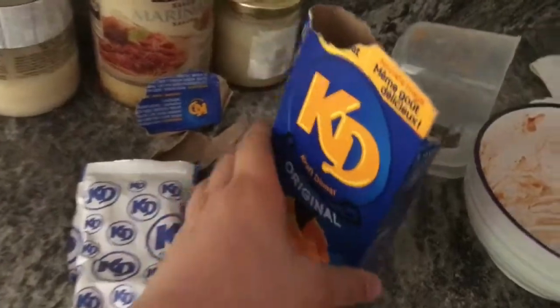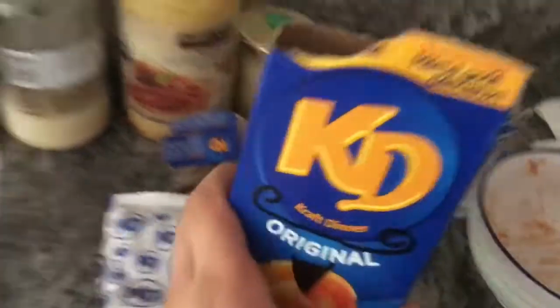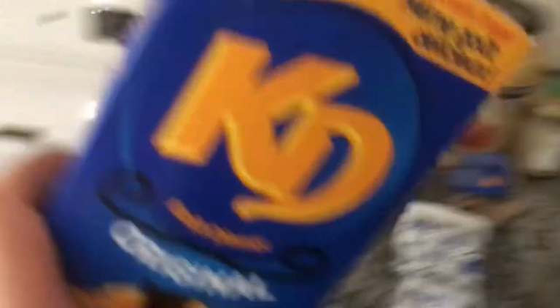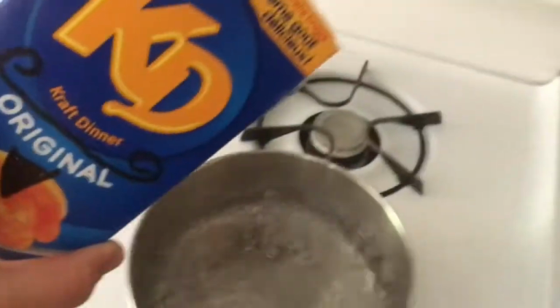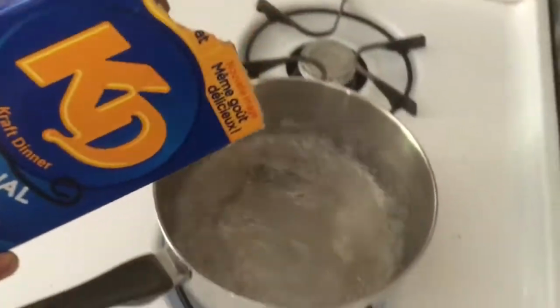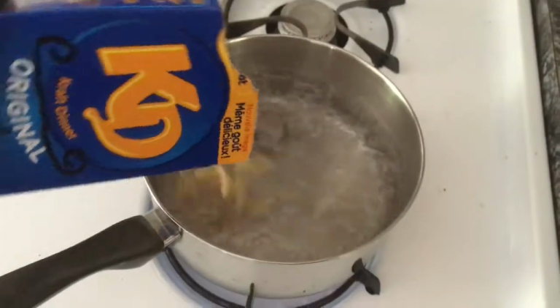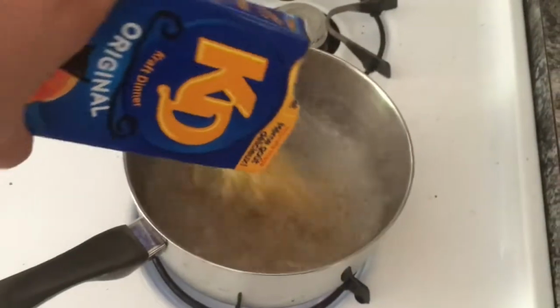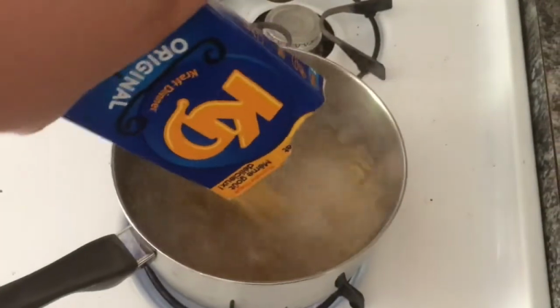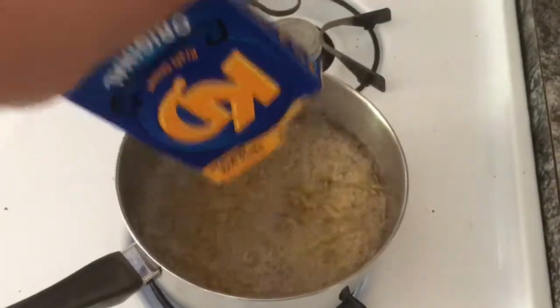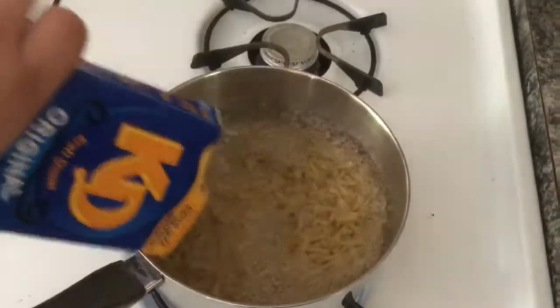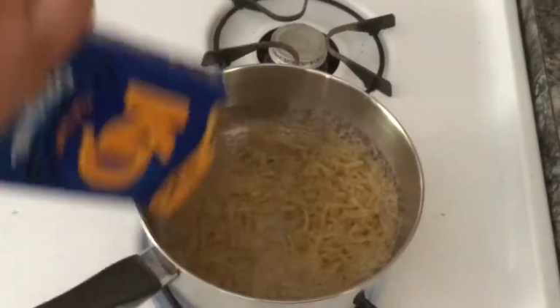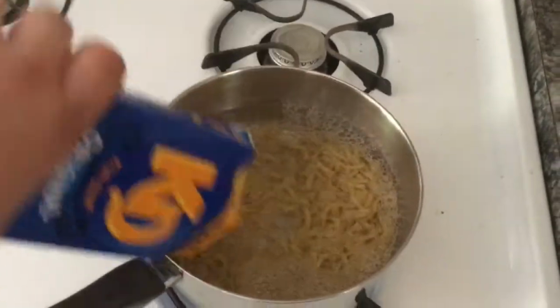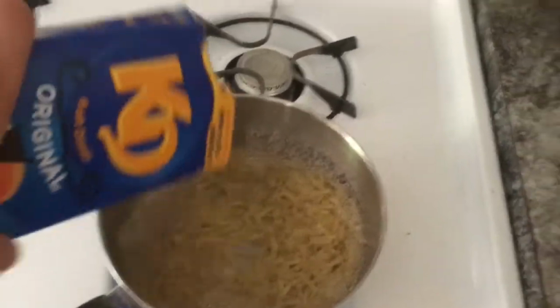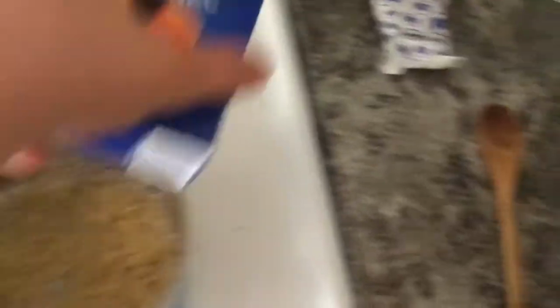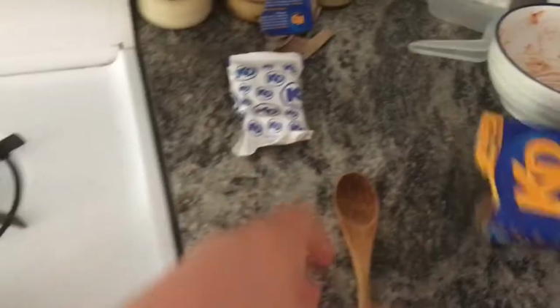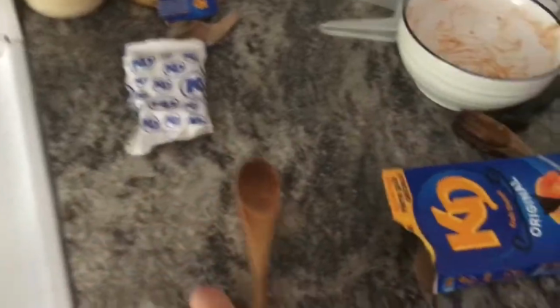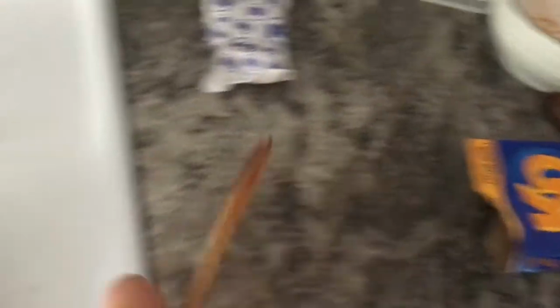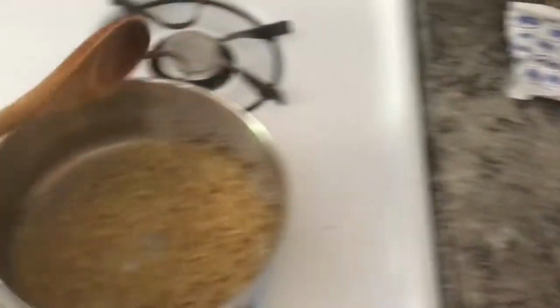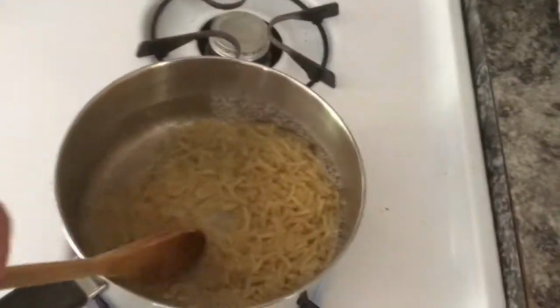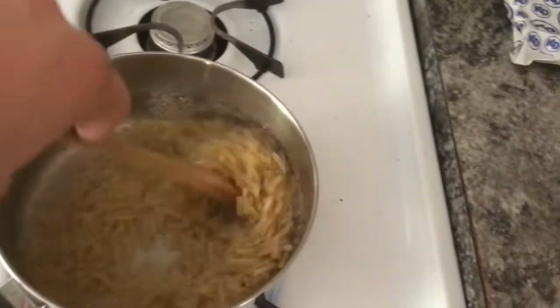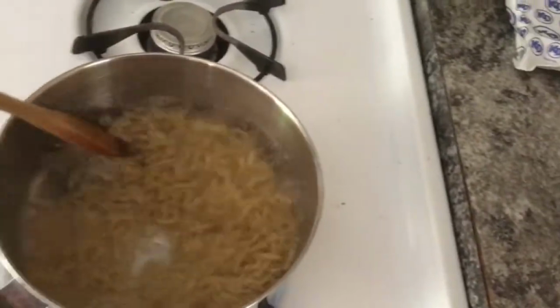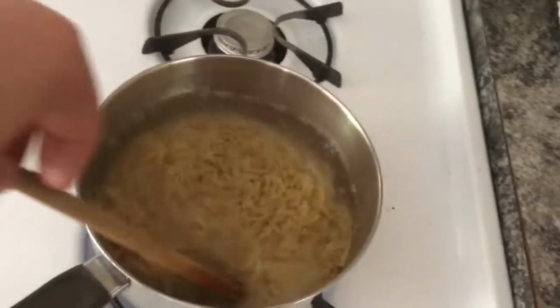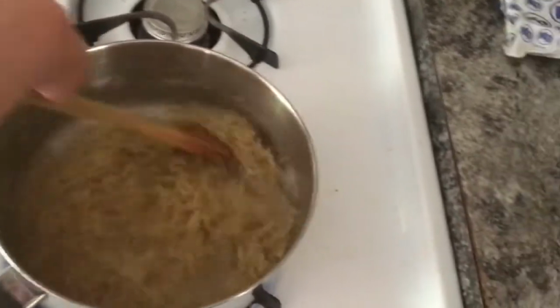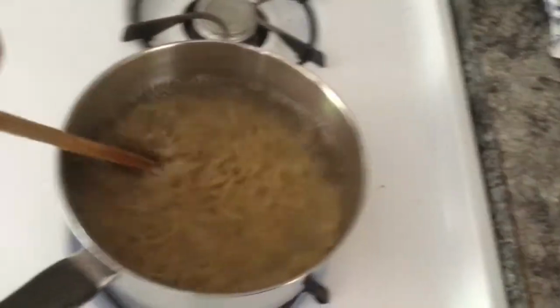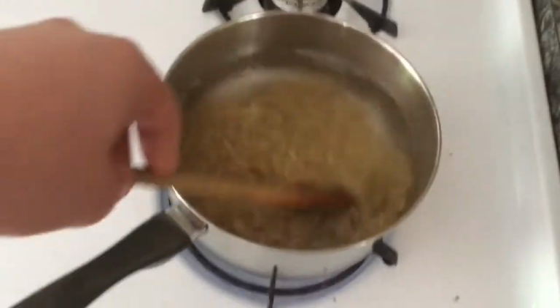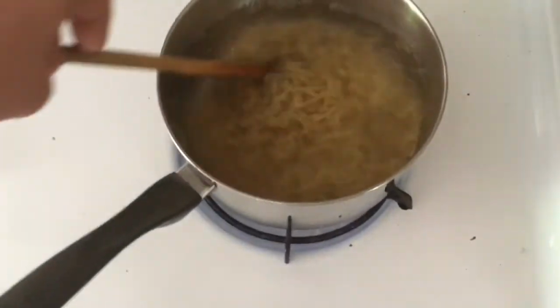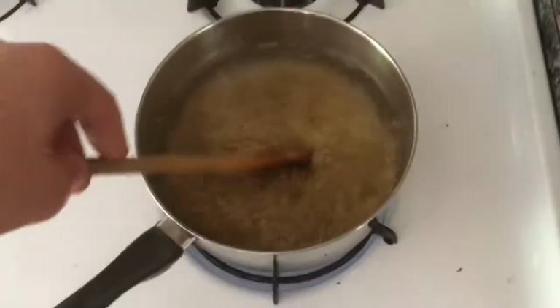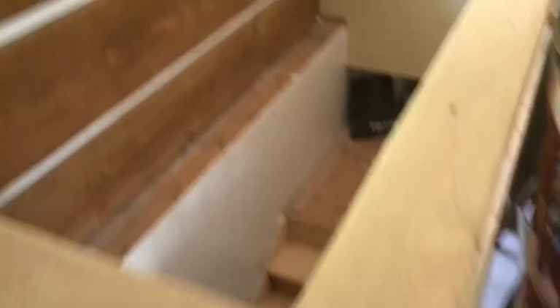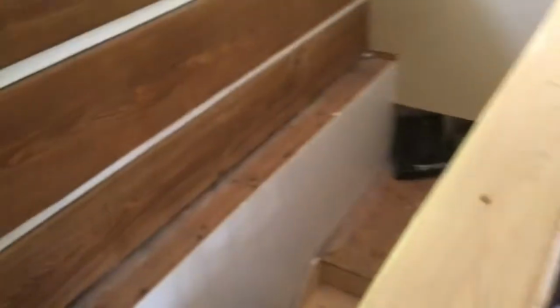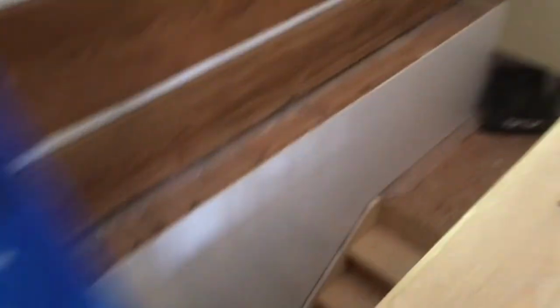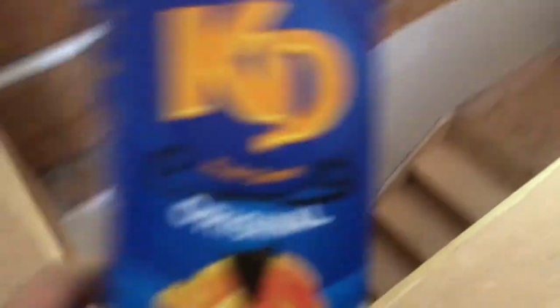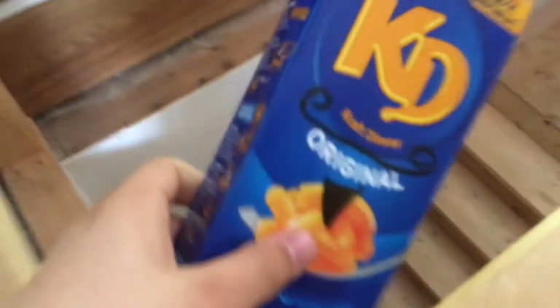Once the water reaches a nice boil, you want to take your macaroni and just dump her all in. Make sure that you stir the macaroni consistently. Now dispose of the commie trash.